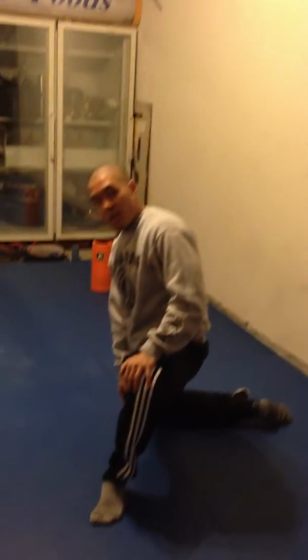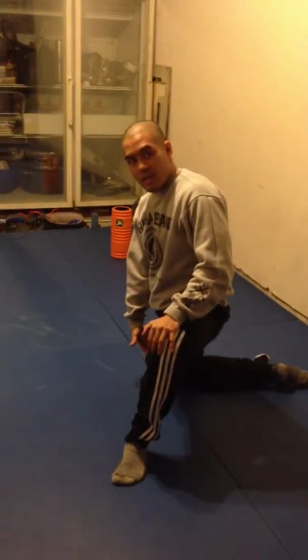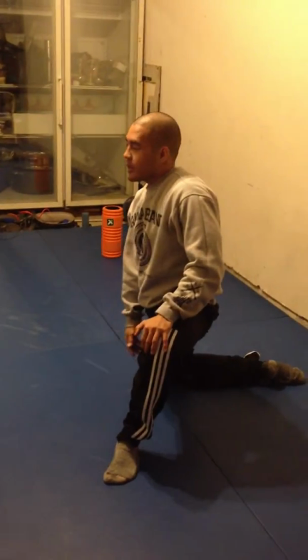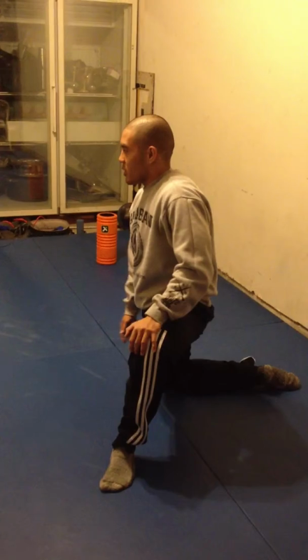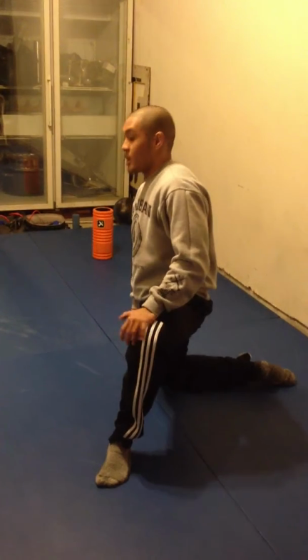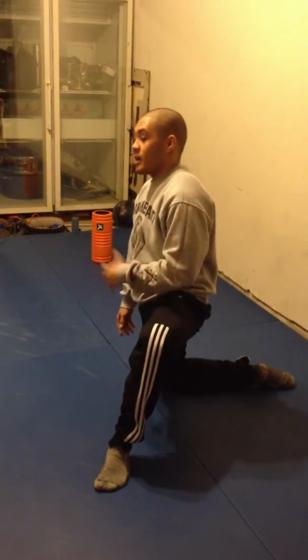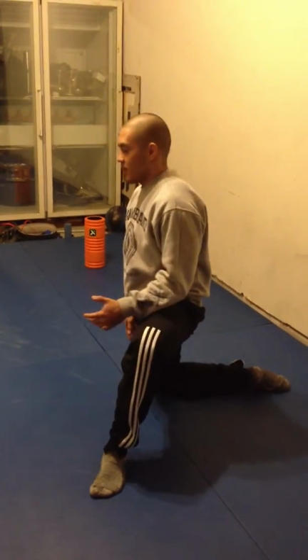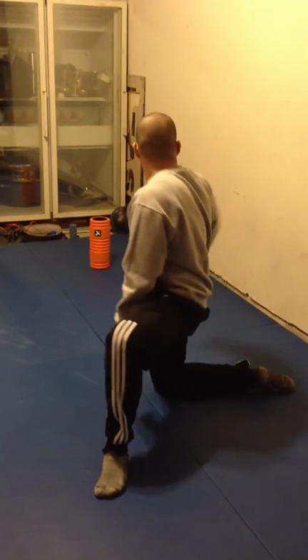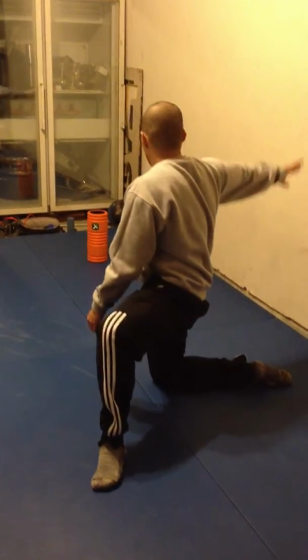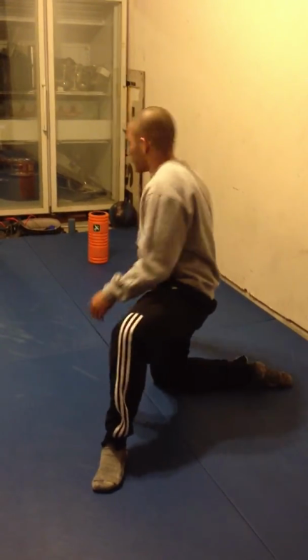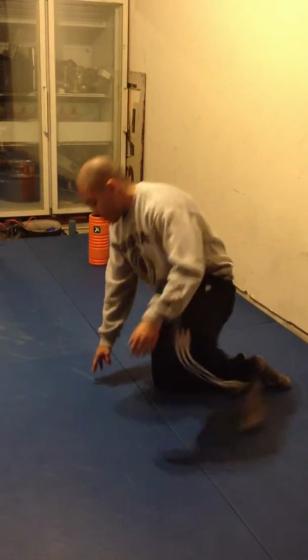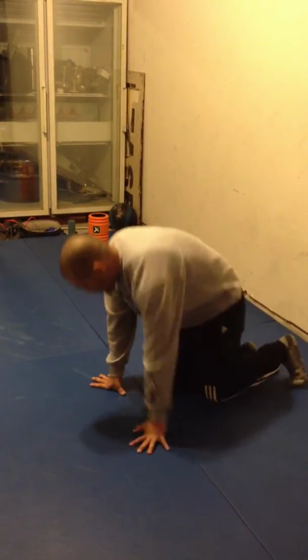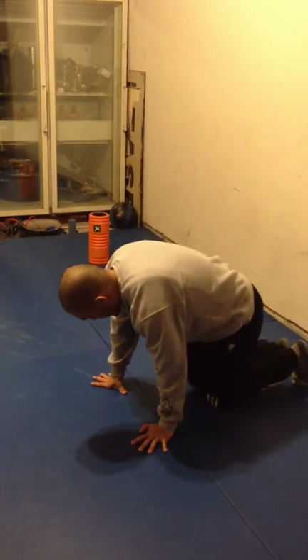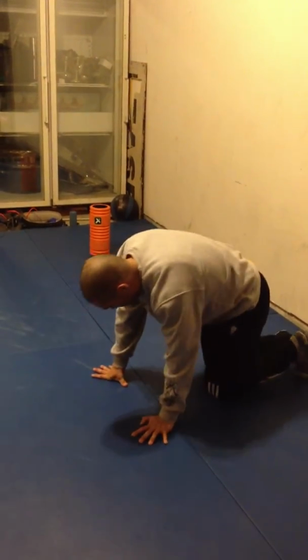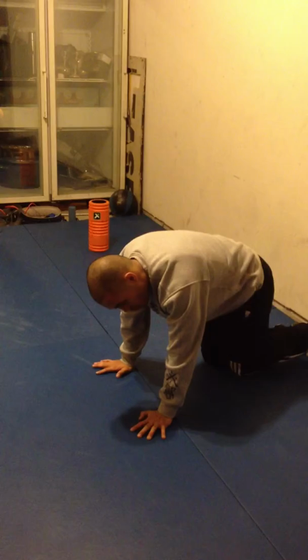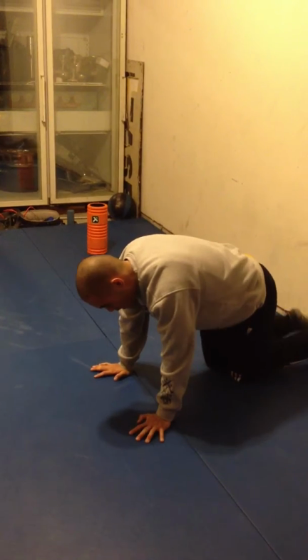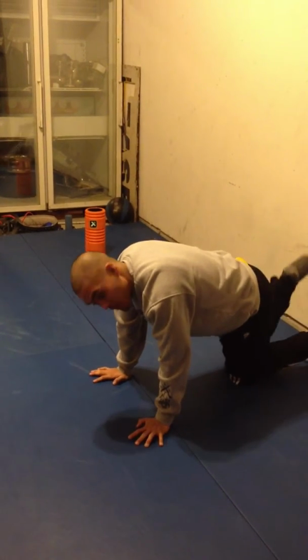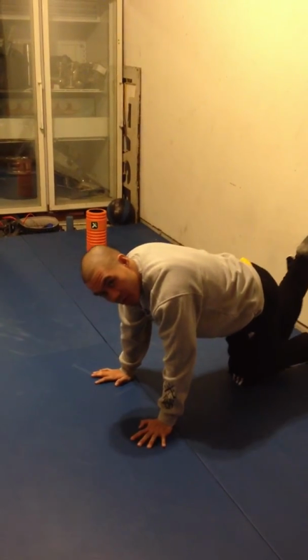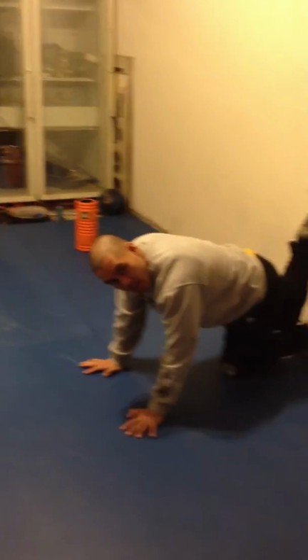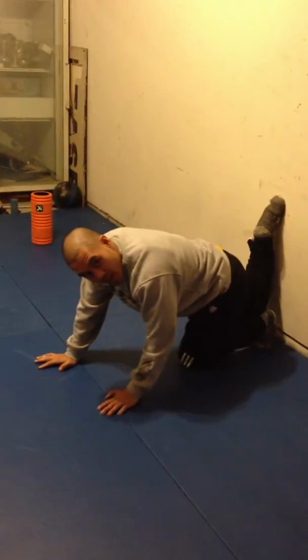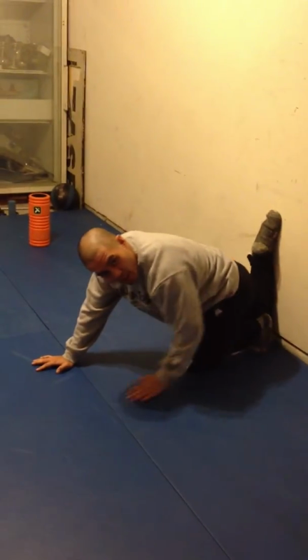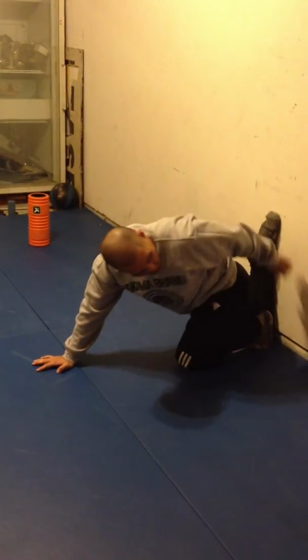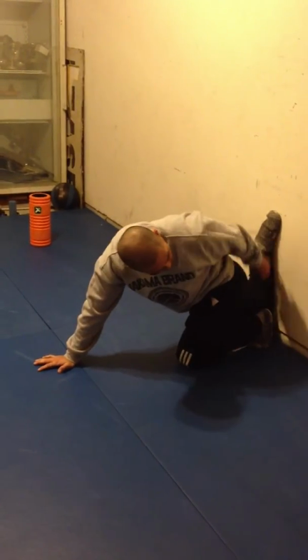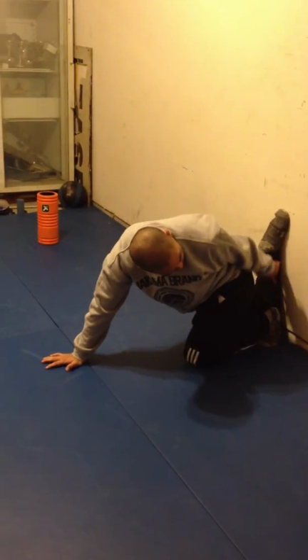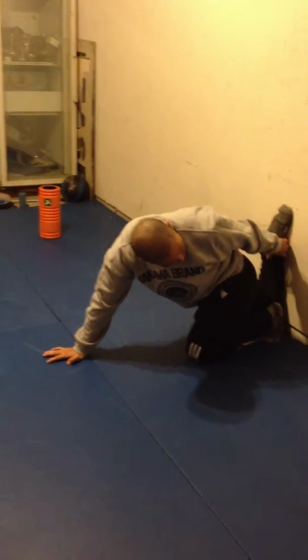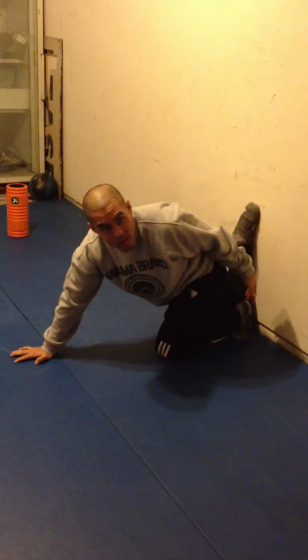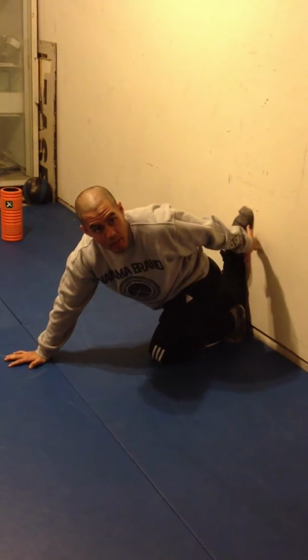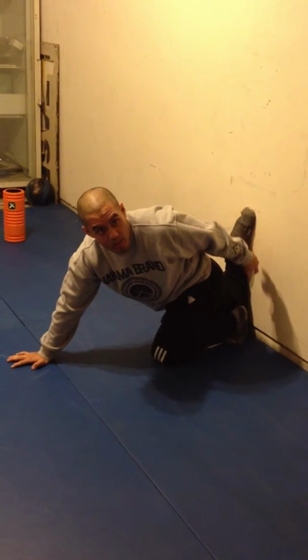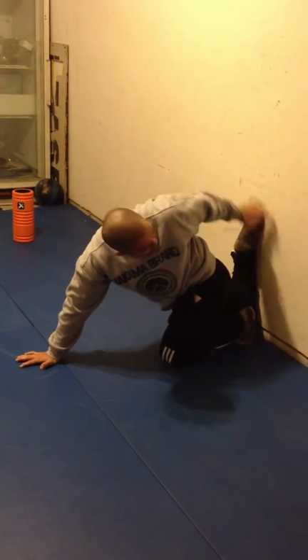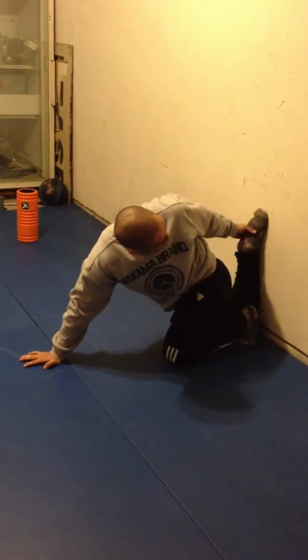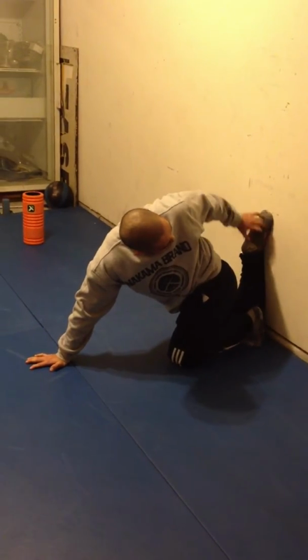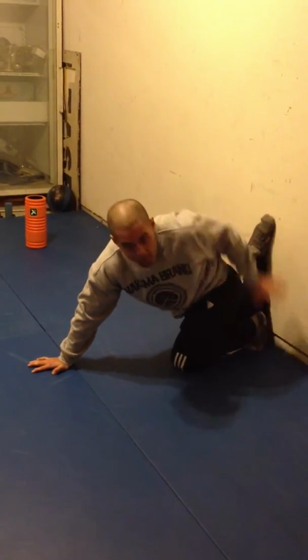So you got this. Let's bring it up to the next level. So you got a wall — I like to come against the wall, put my leg up like this. So my knee is pretty much completely parallel with the wall, foot's upright.